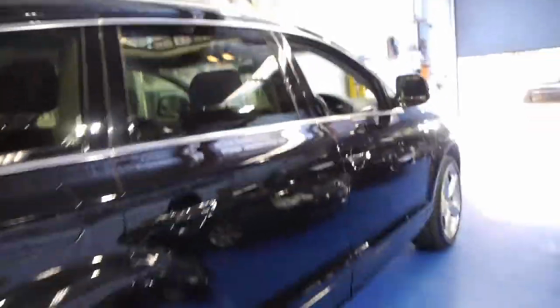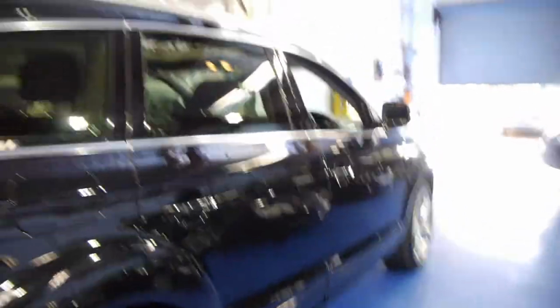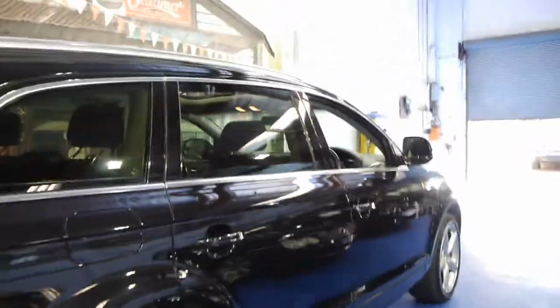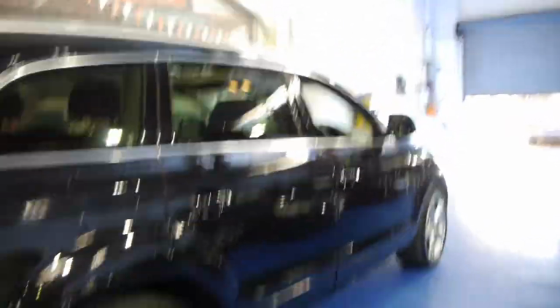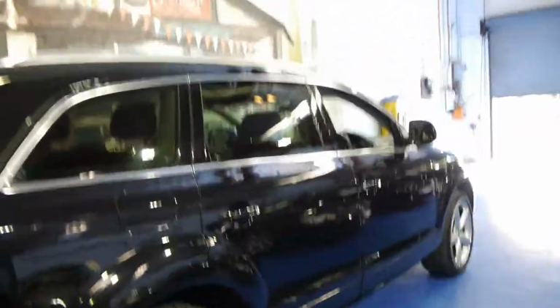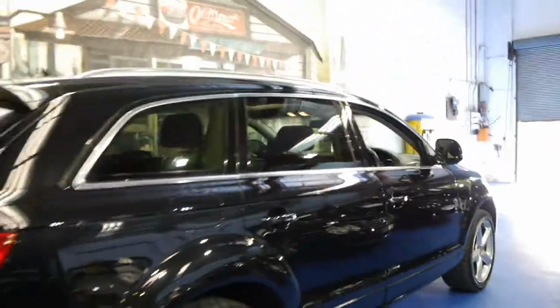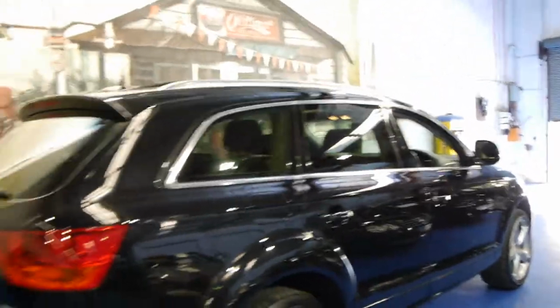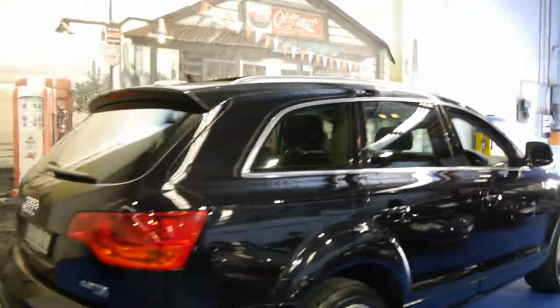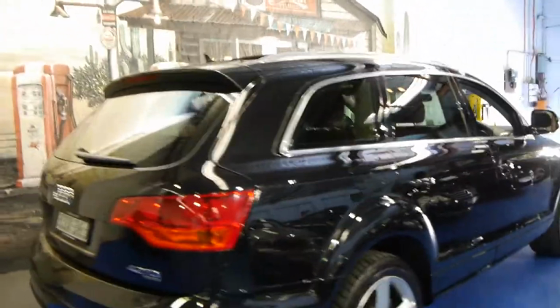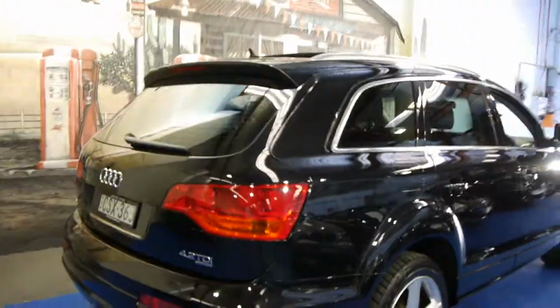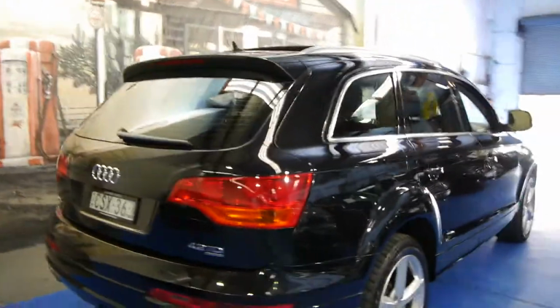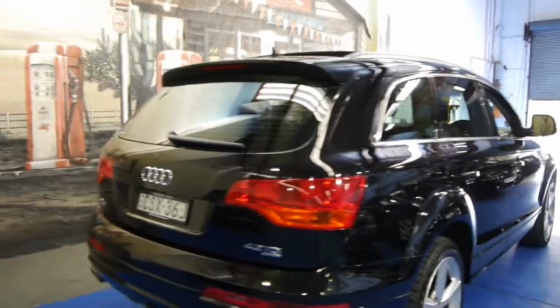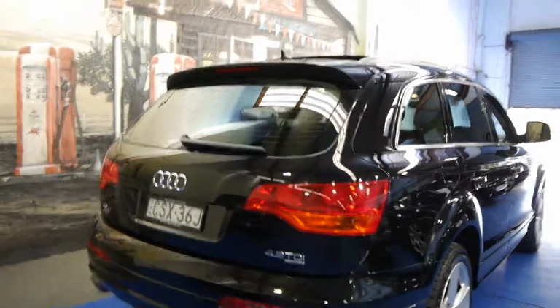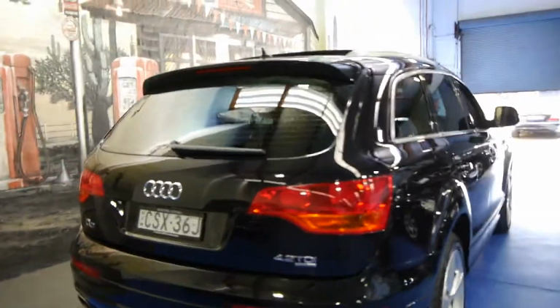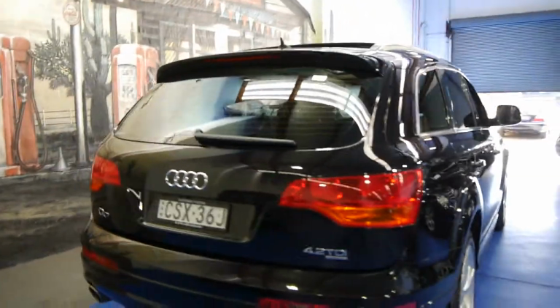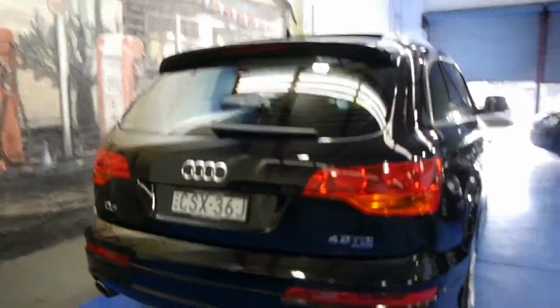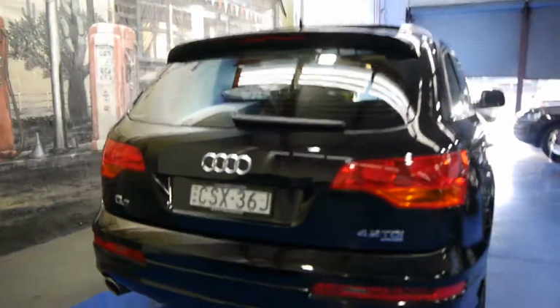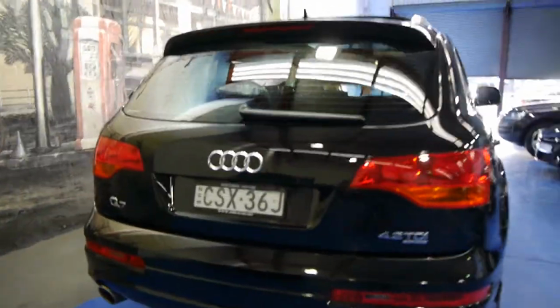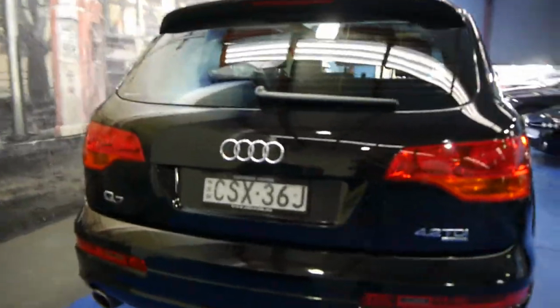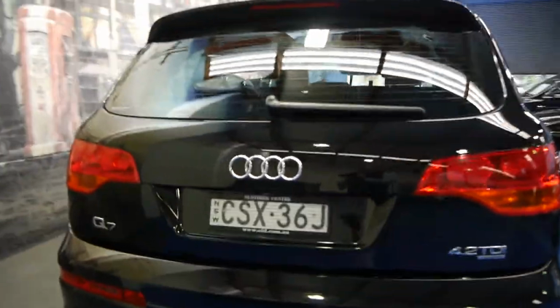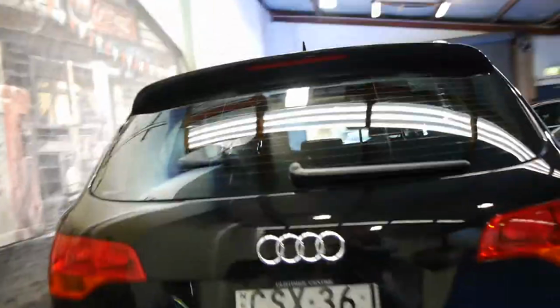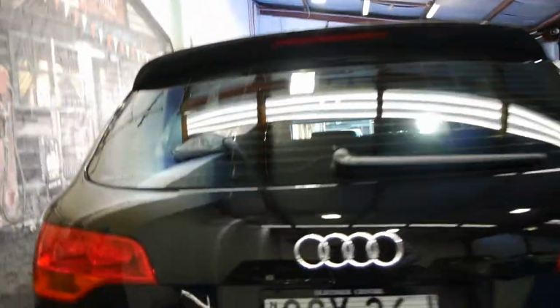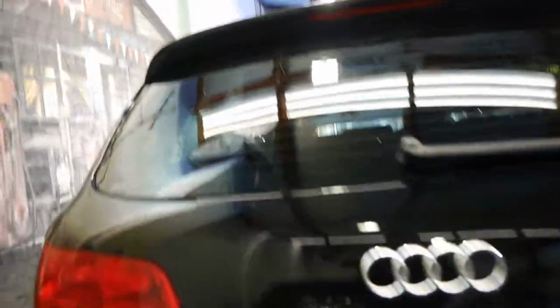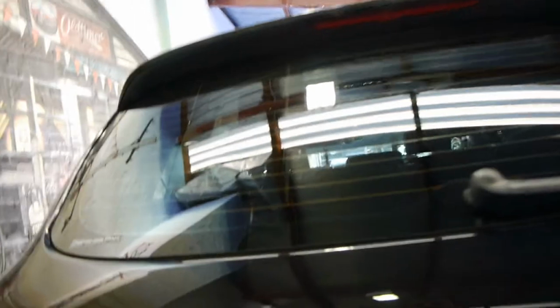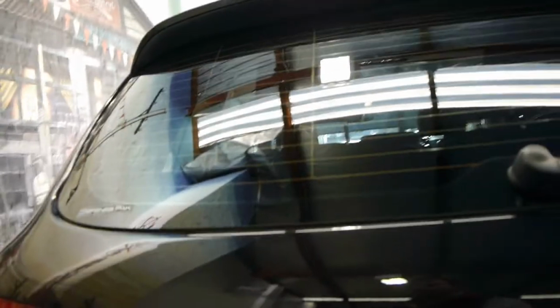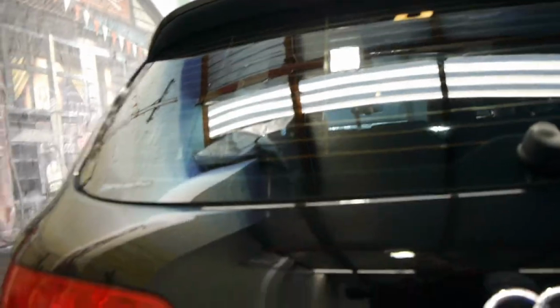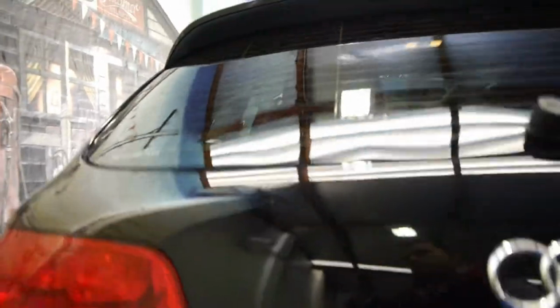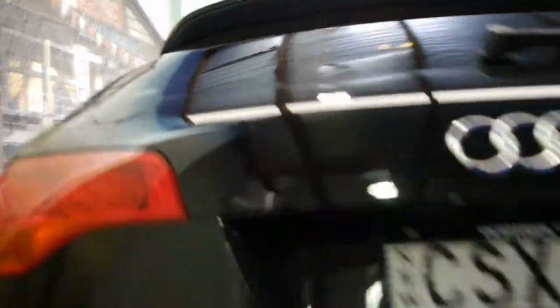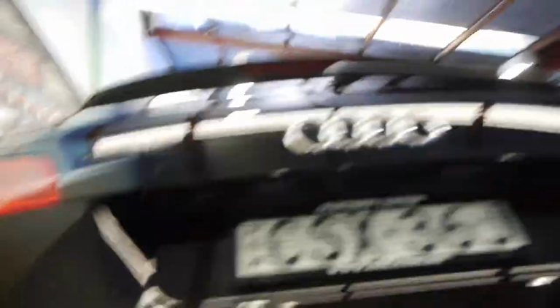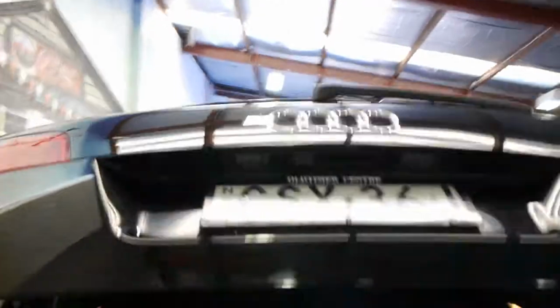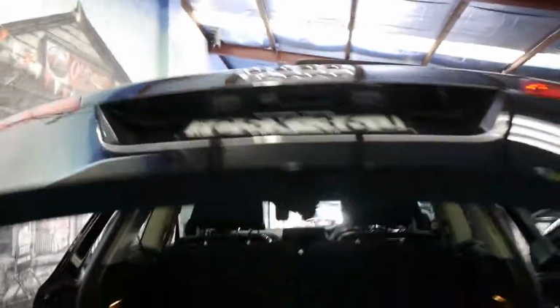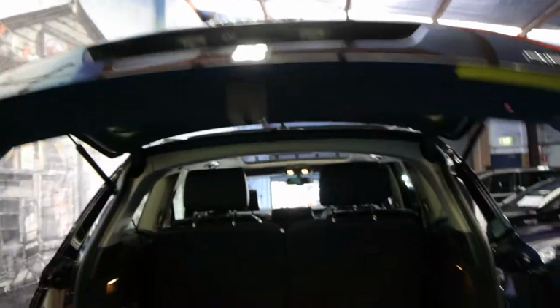Four-wheel drive, diesel, V8. Another option this car has is an electric tailgate. This particular car has also been fitted with a tow bar. There's your electric tailgate there.